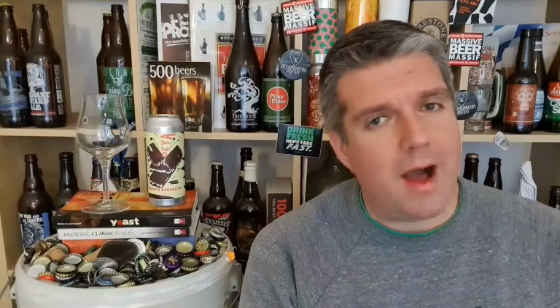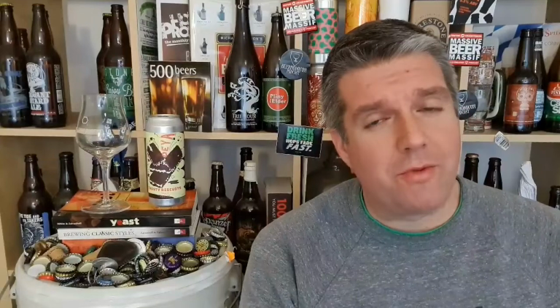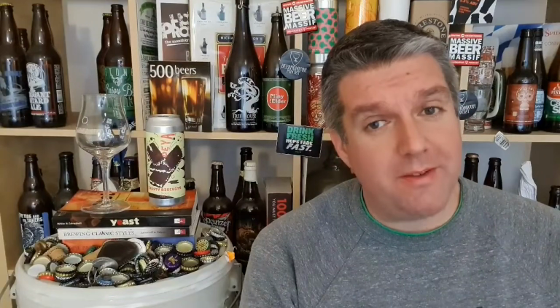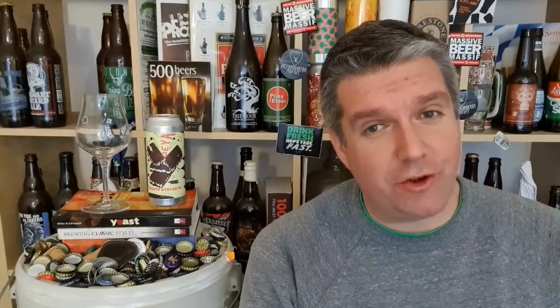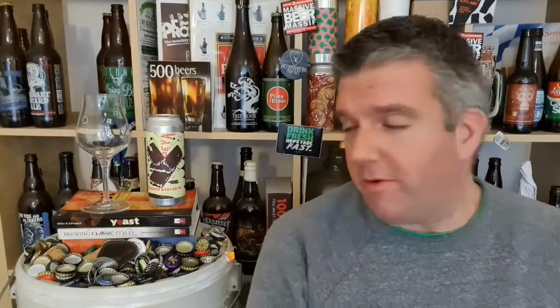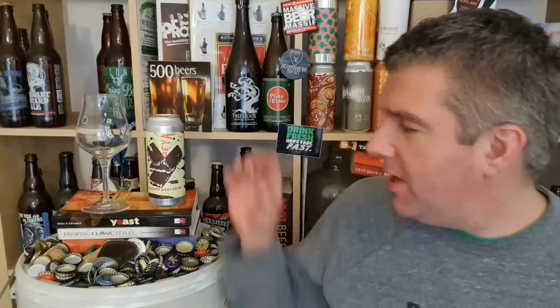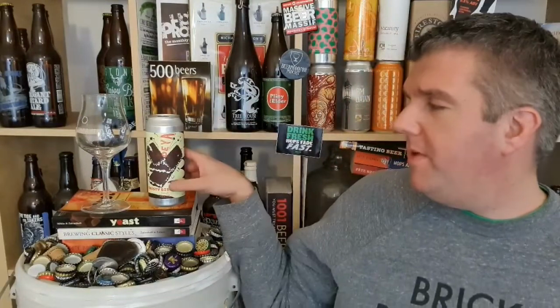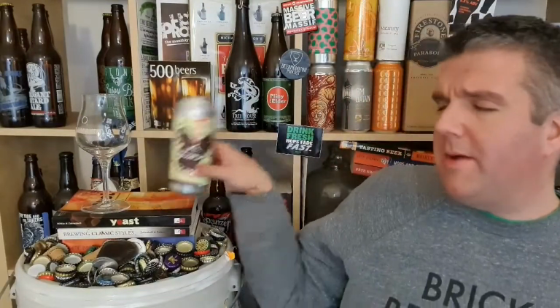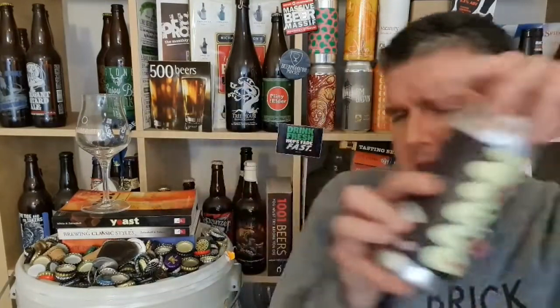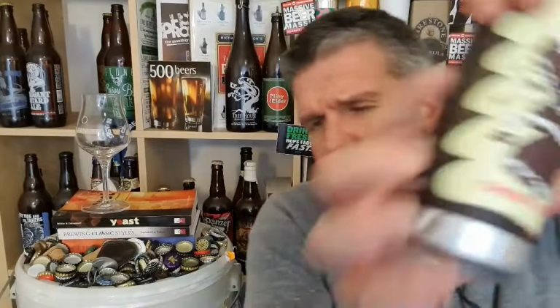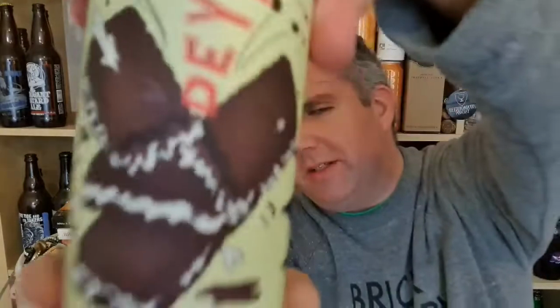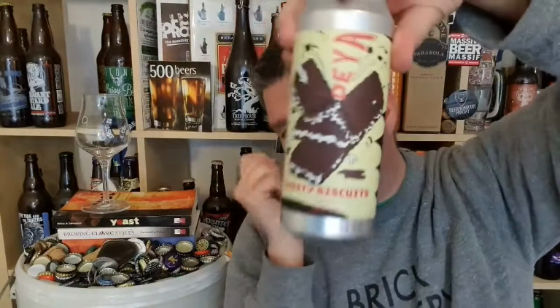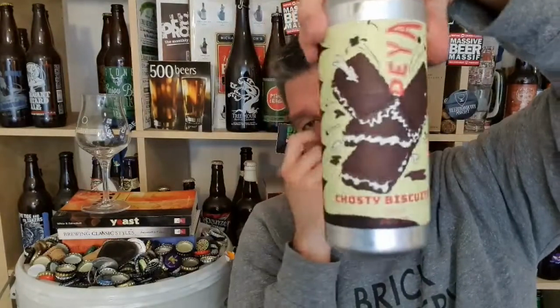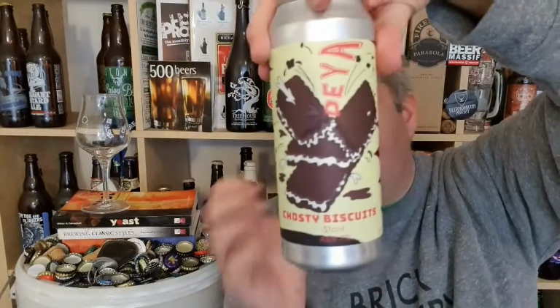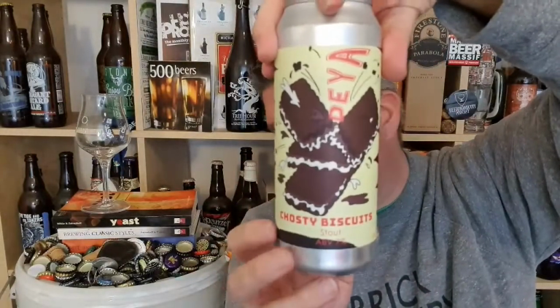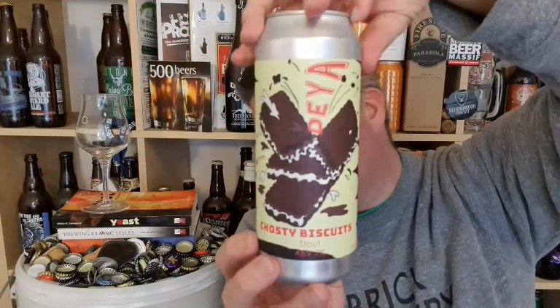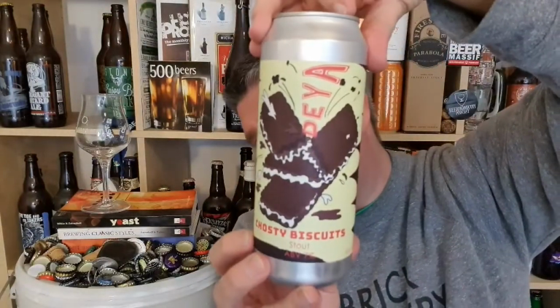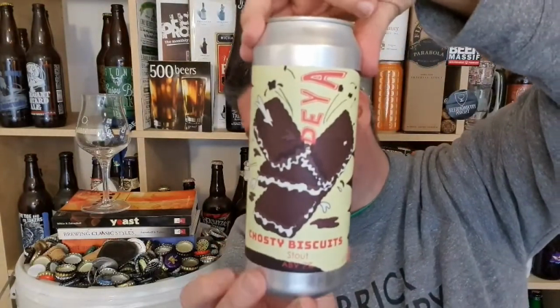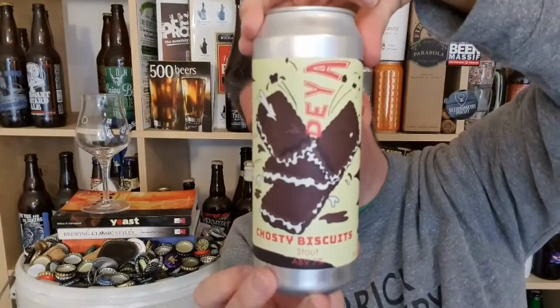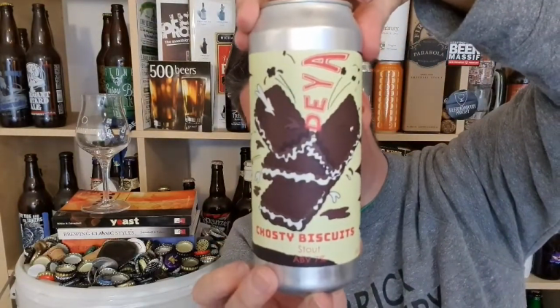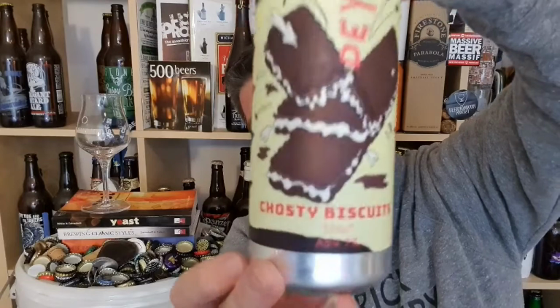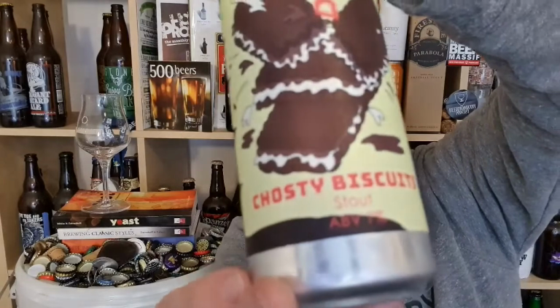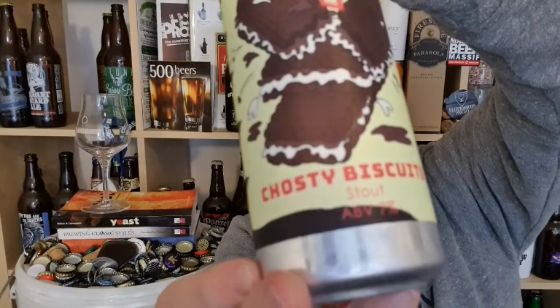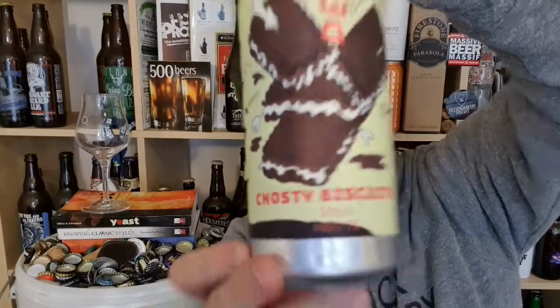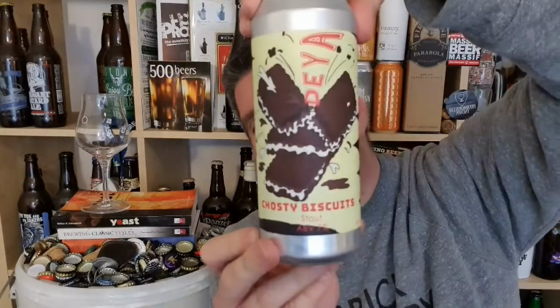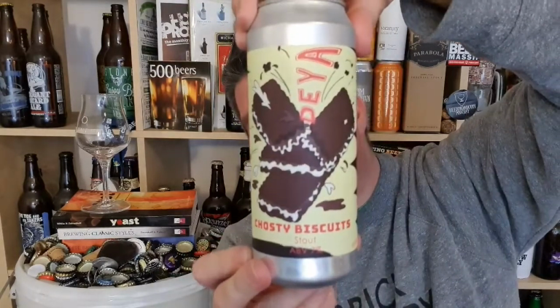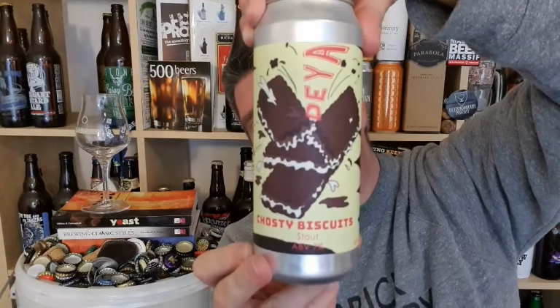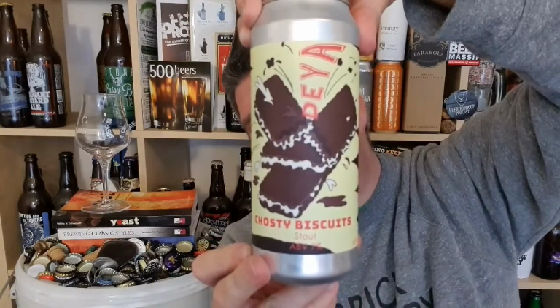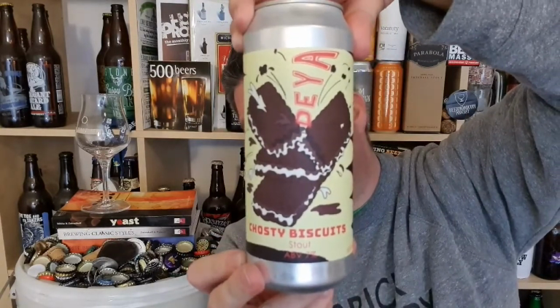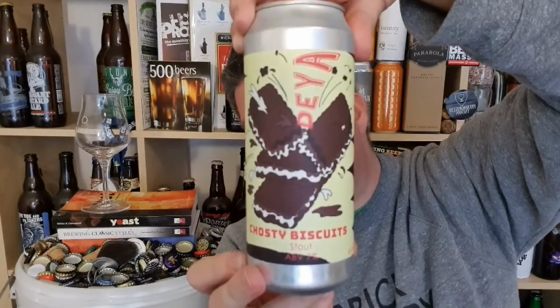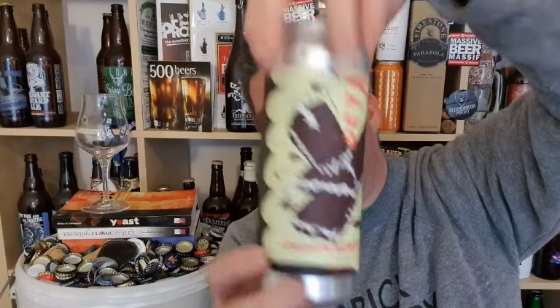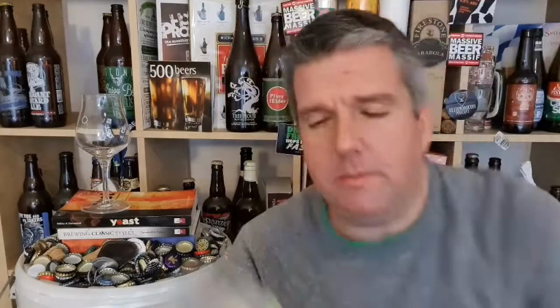Hi, I'm Rob from Hobzine. Thanks for joining me for another video beer review. This time we've got a can of beer from the Fantastic Dea in Cheltenham in England. It is a can of the Chosty Biscuit Stout at 7% ABV.